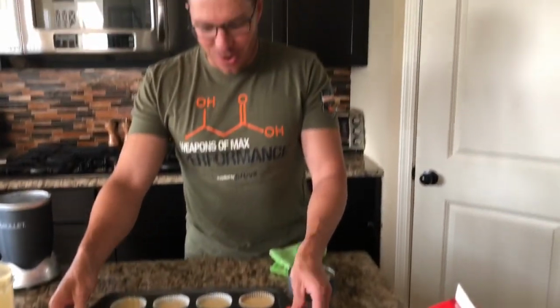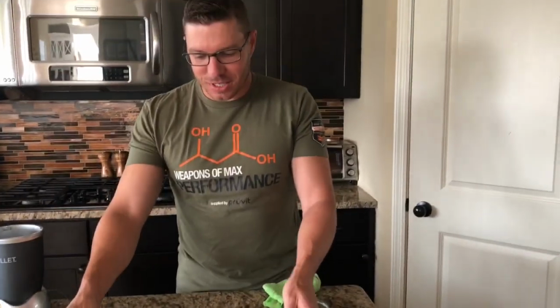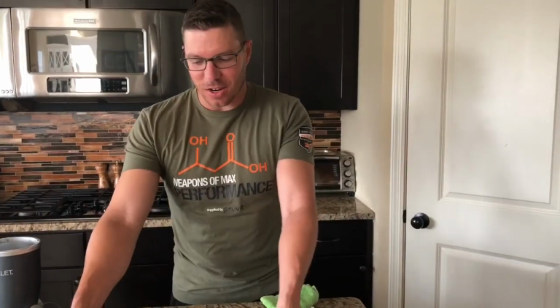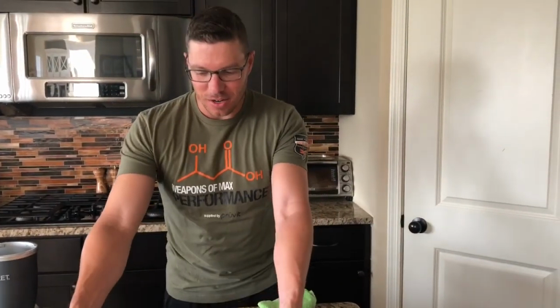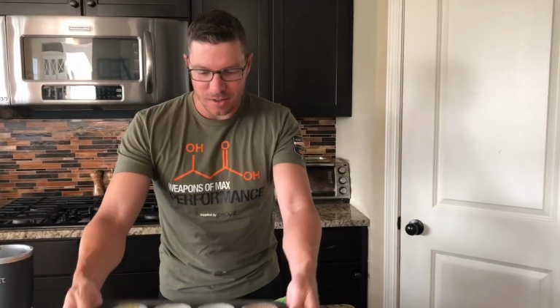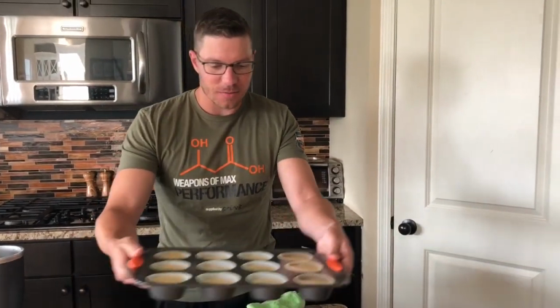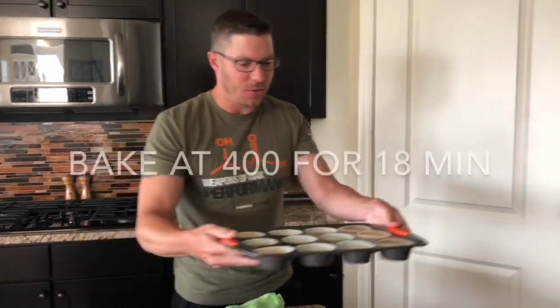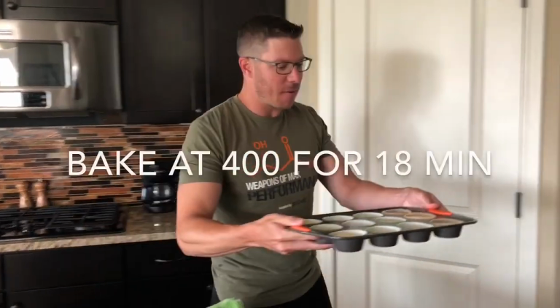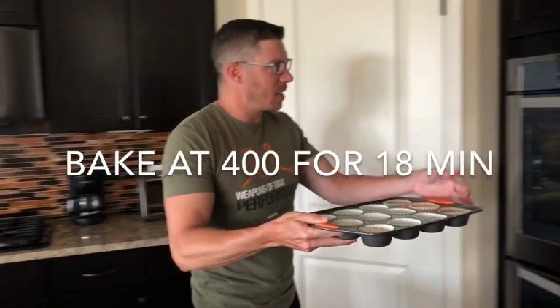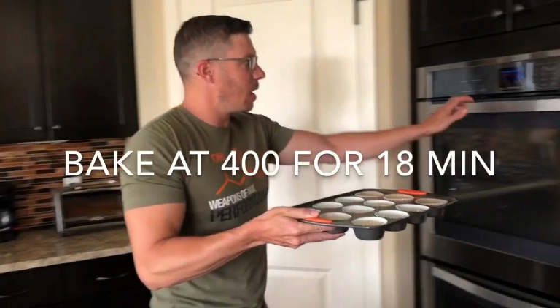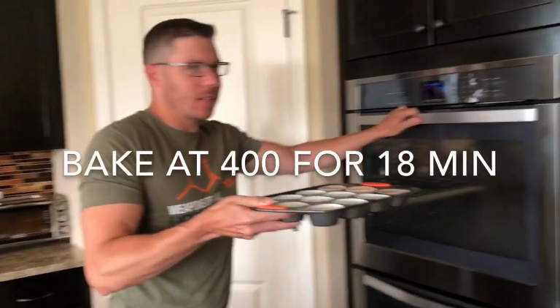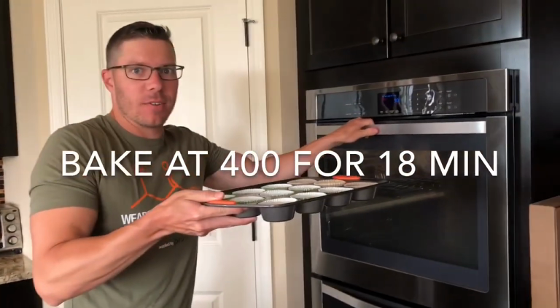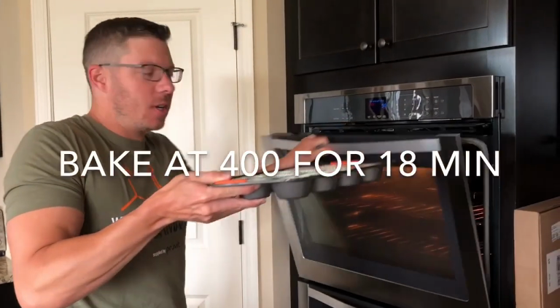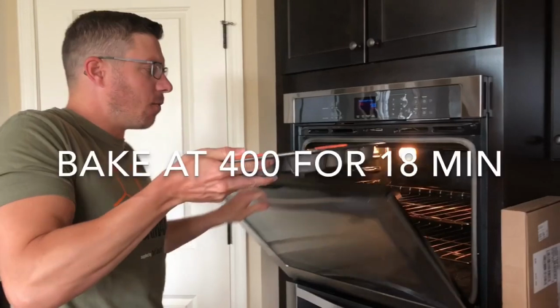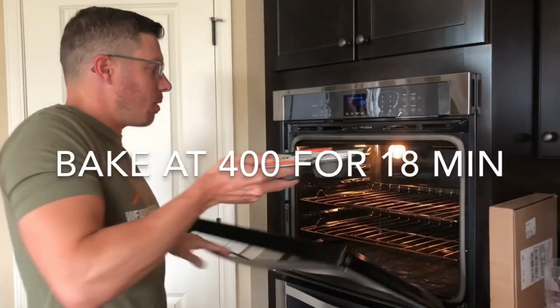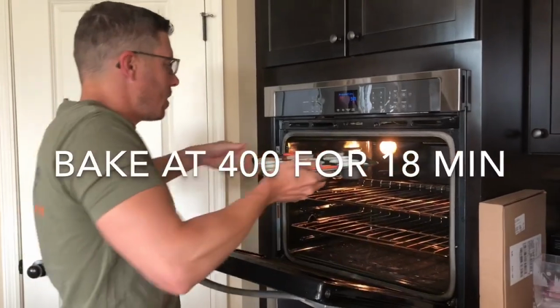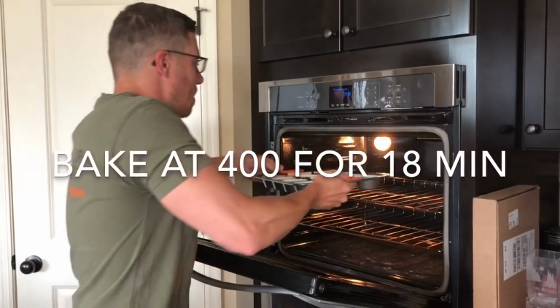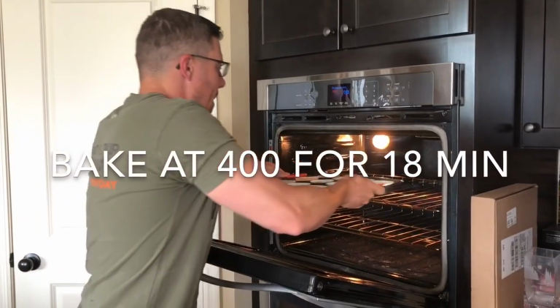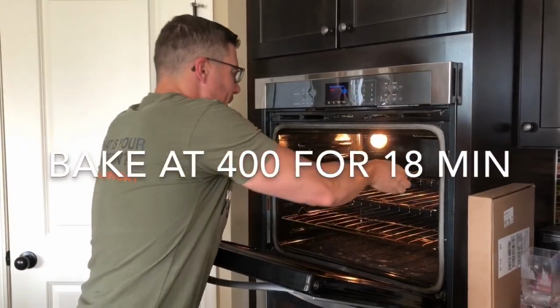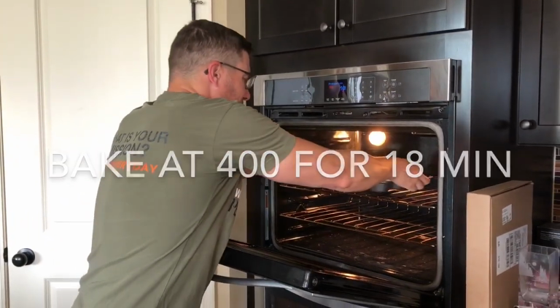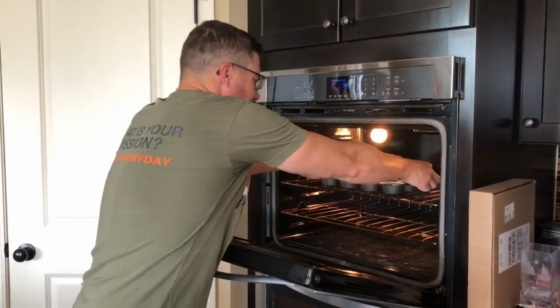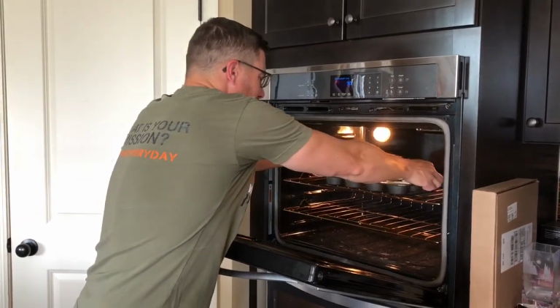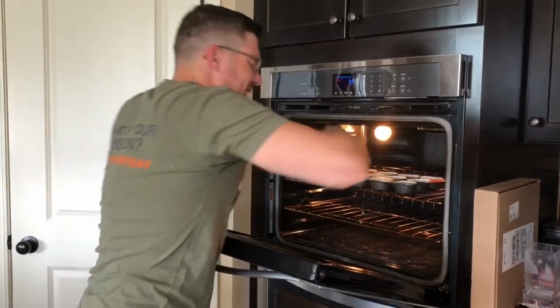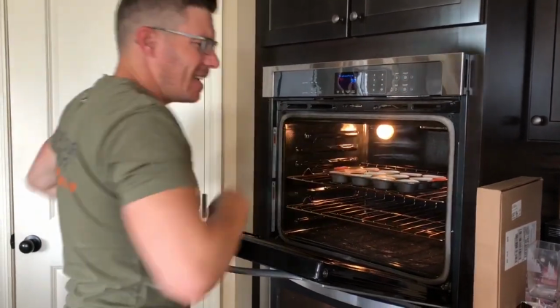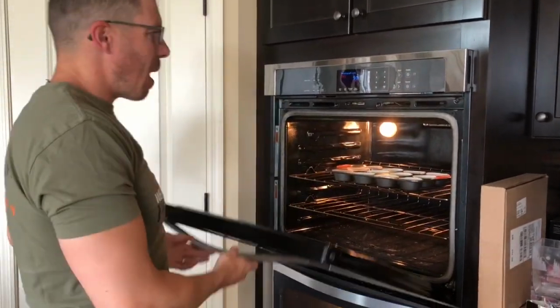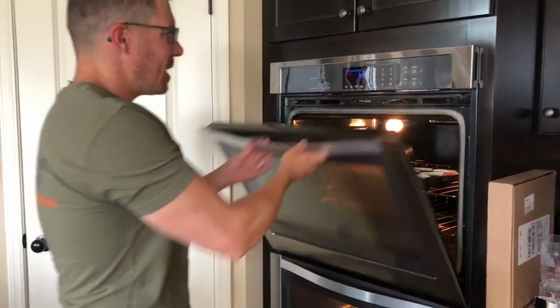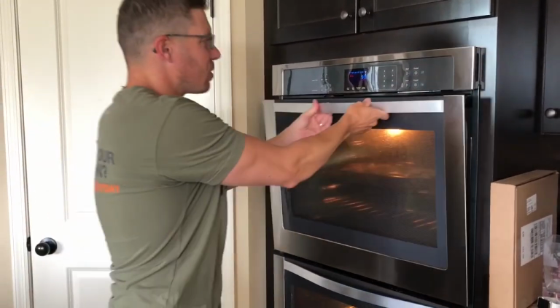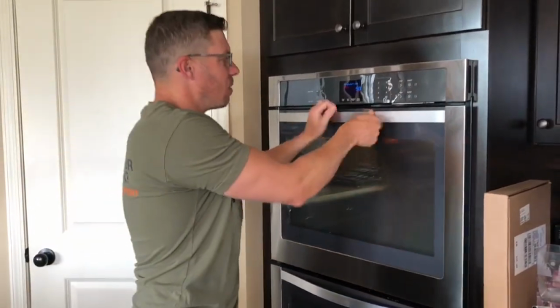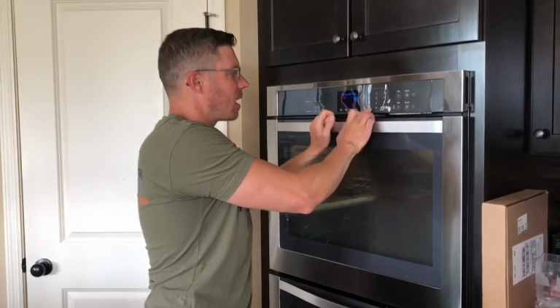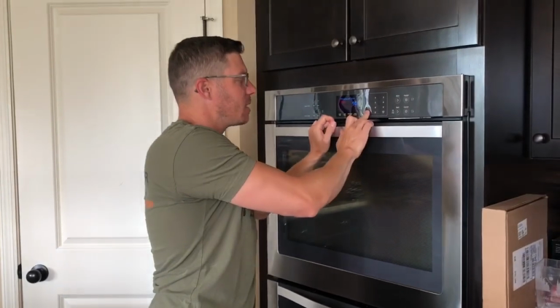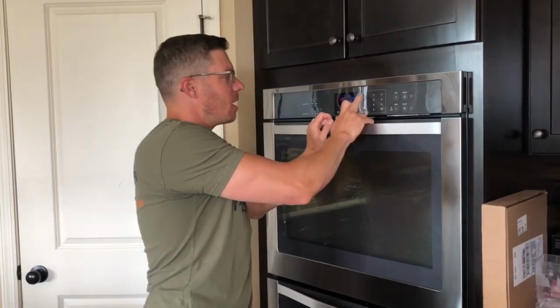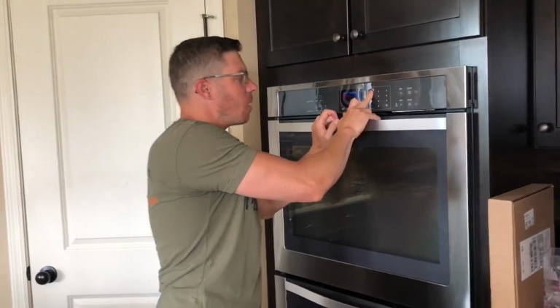We're gonna take our filled muffin tin here. I've got the oven preheated to 400 degrees. We're gonna cook it for about 18 minutes or so. Well, it's done — here we go.